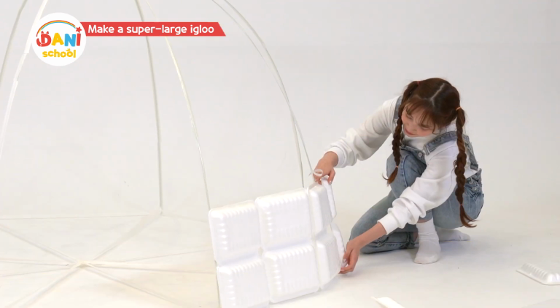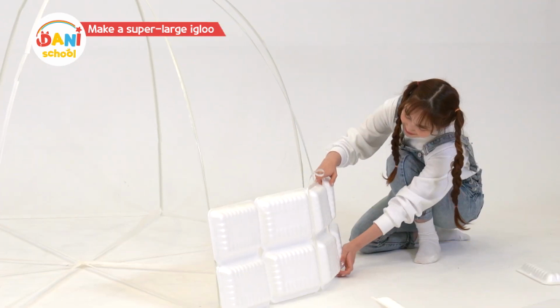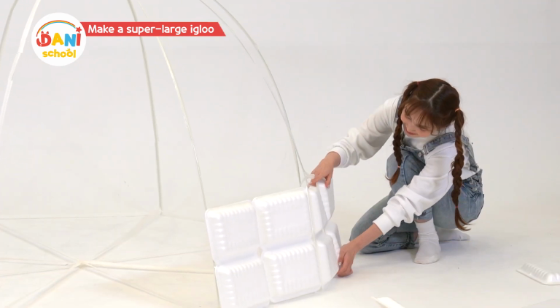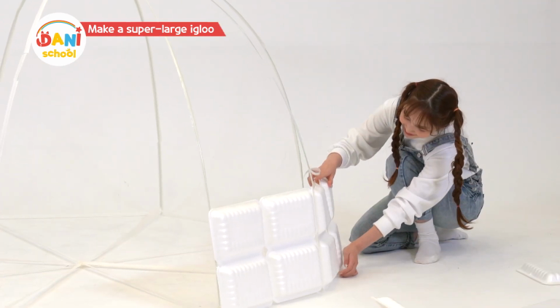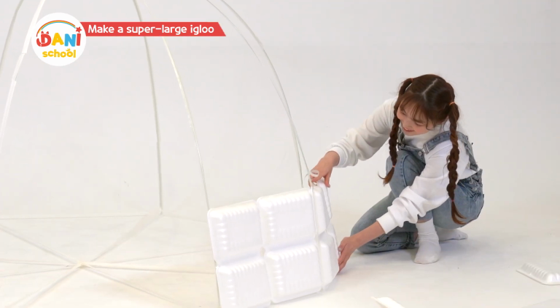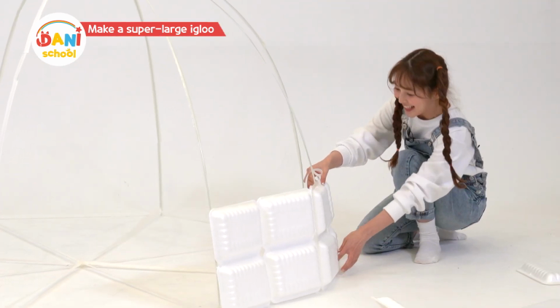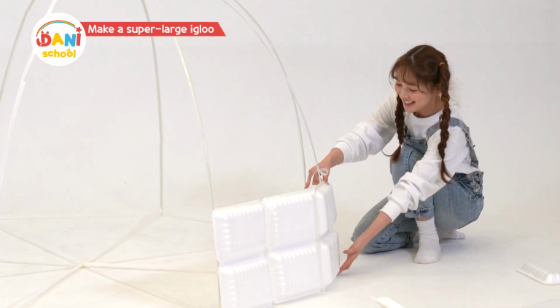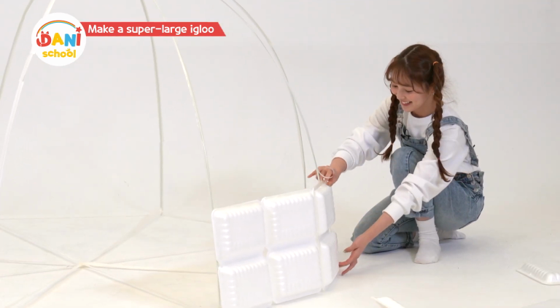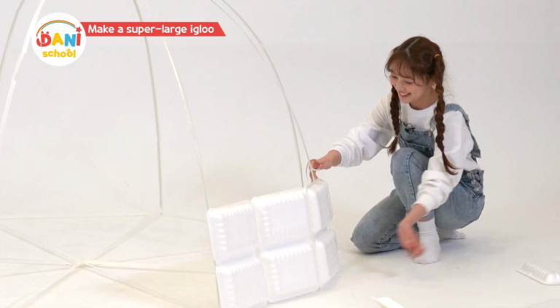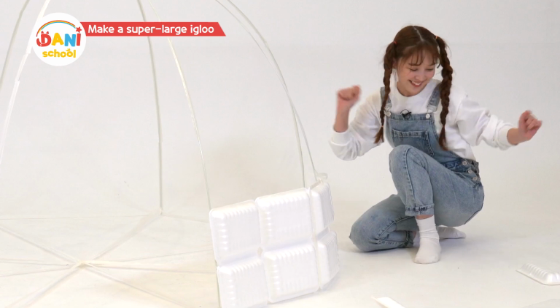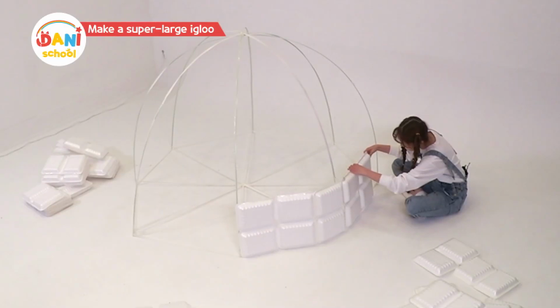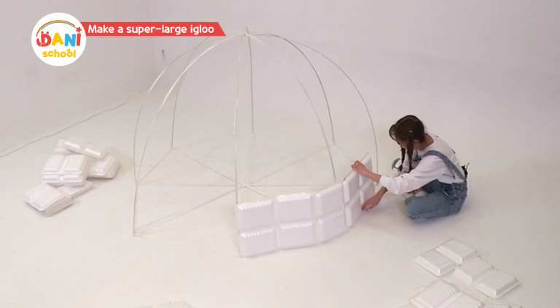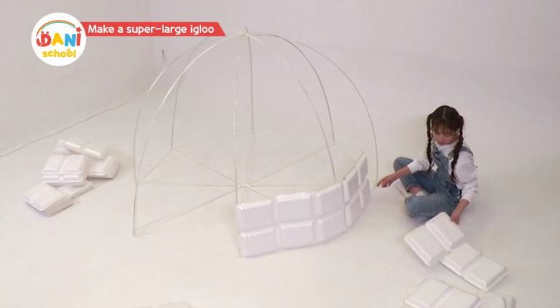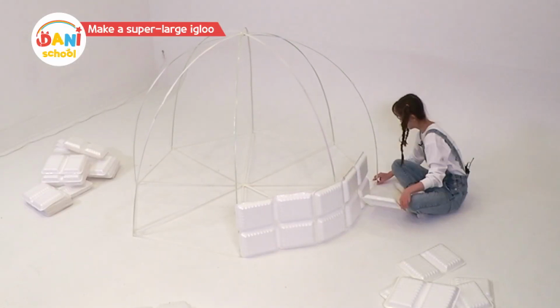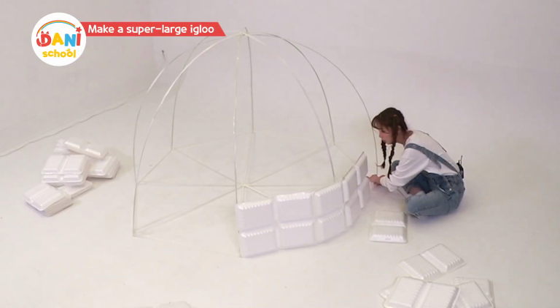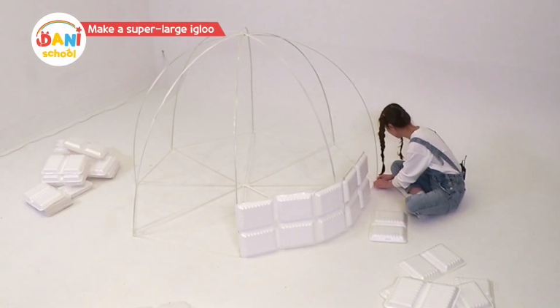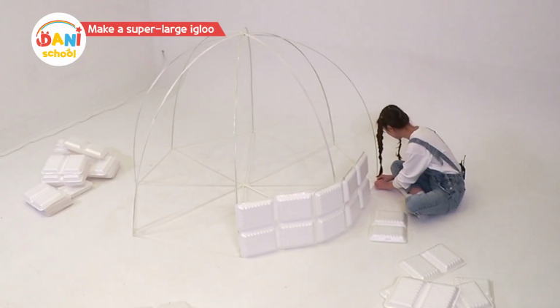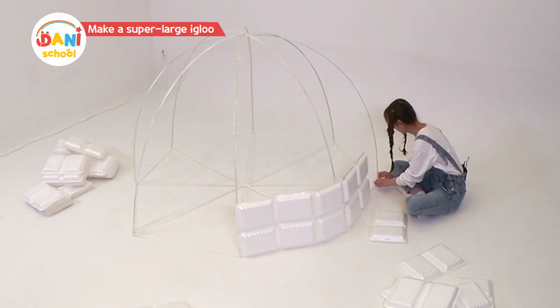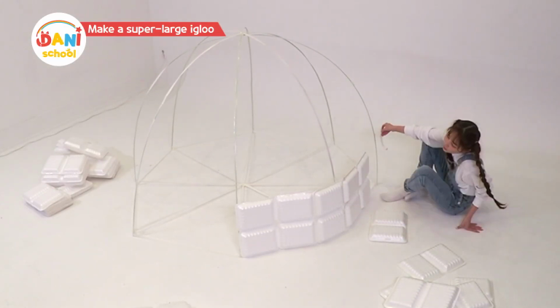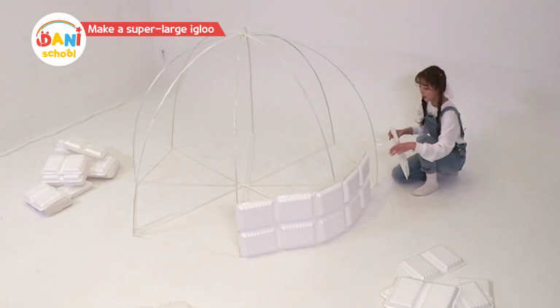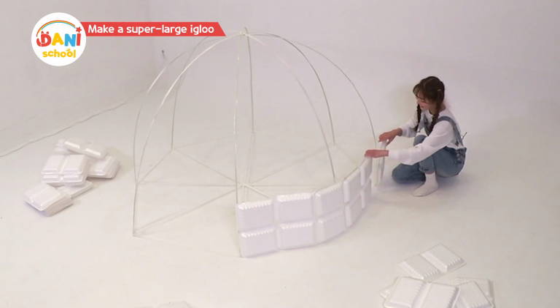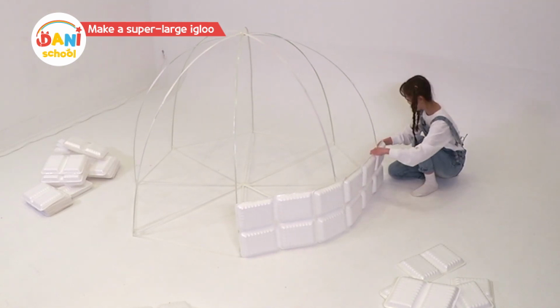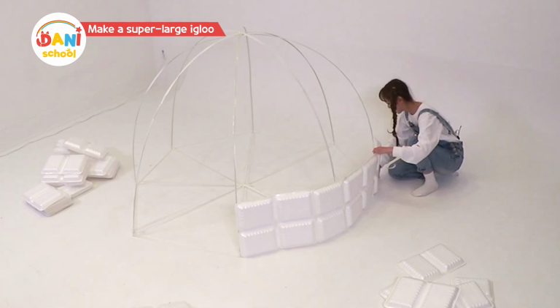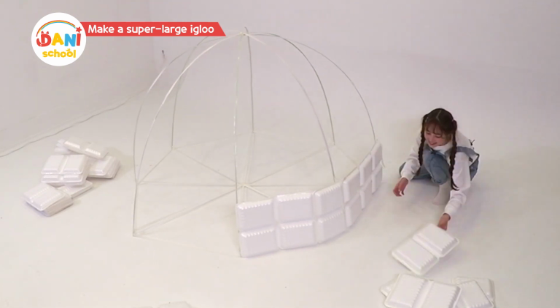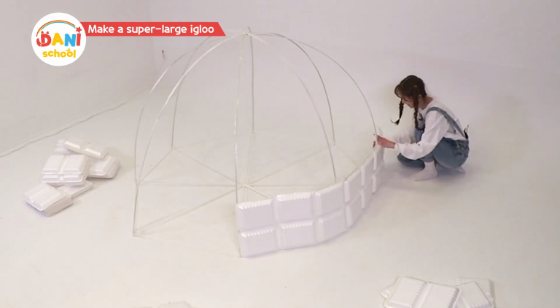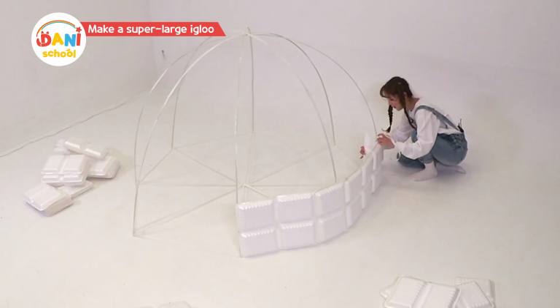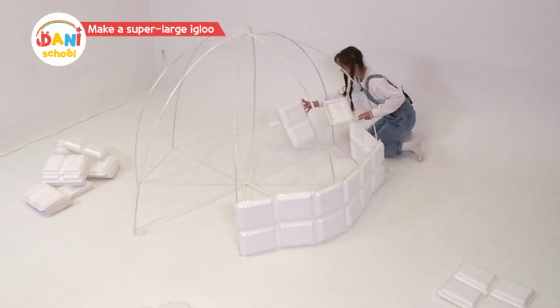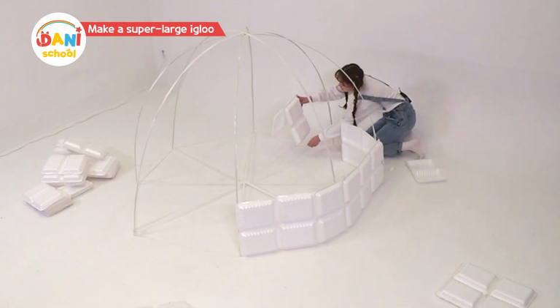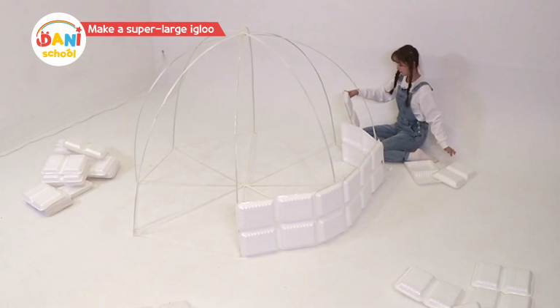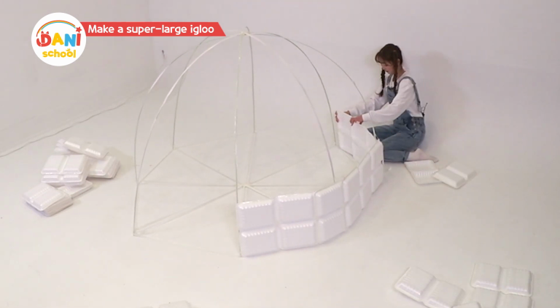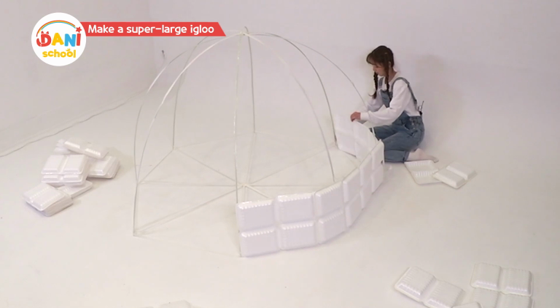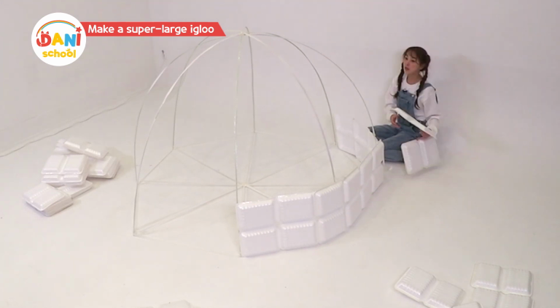I'm going to make an awesome igloo! Stack the ice, stack the ice, and build an igloo! Stack the ice, stack the ice, and build an igloo!